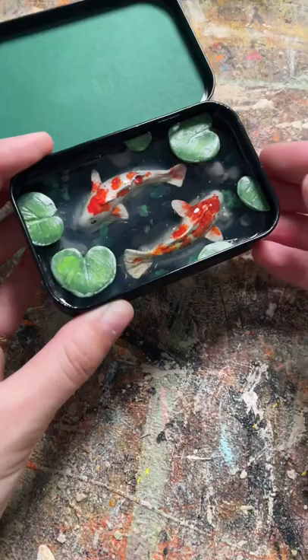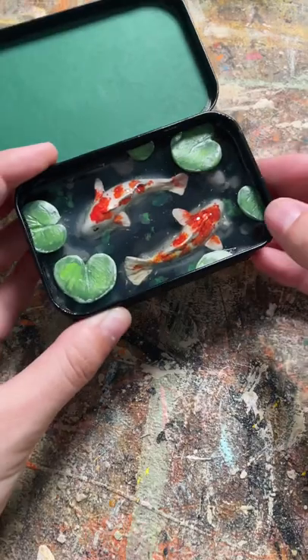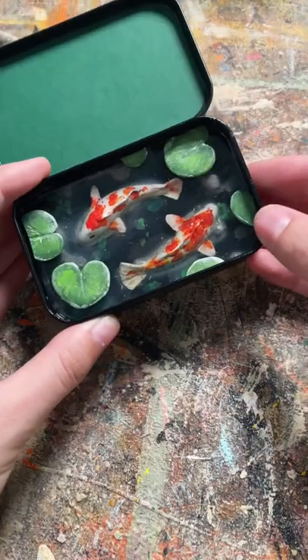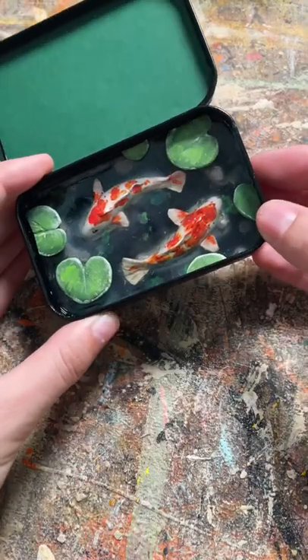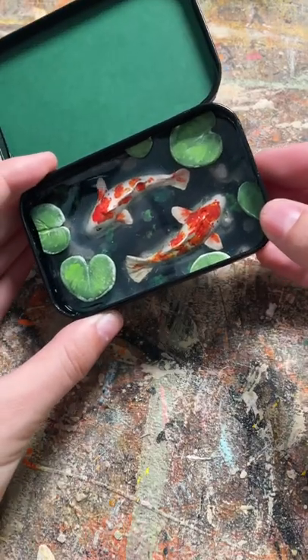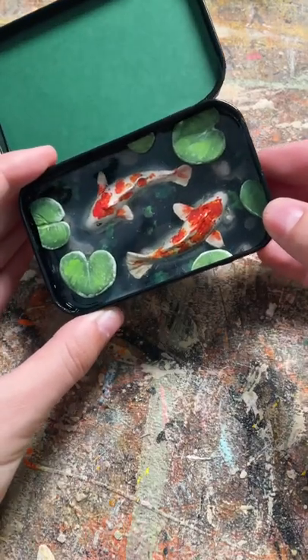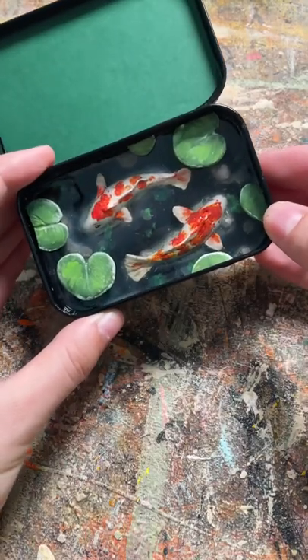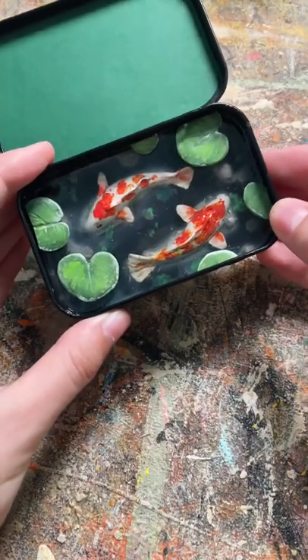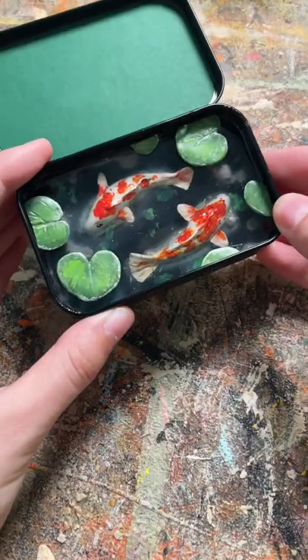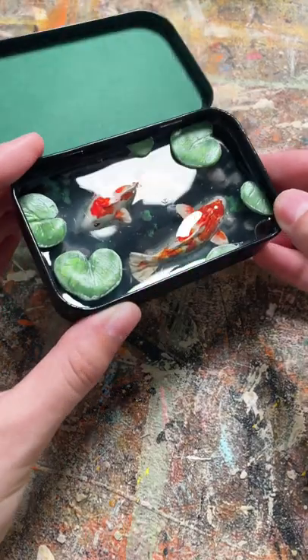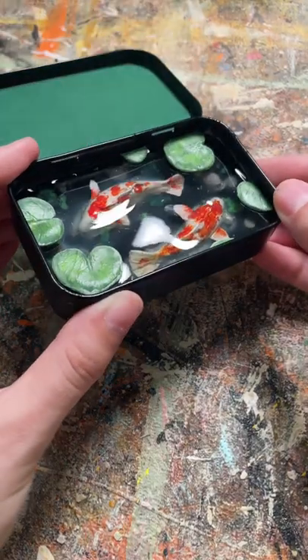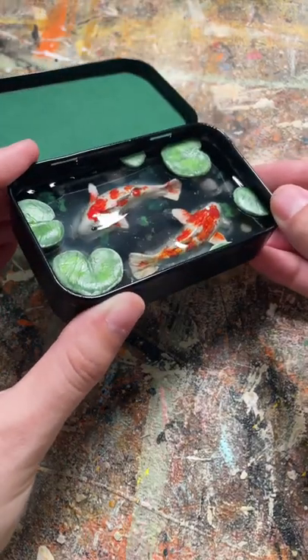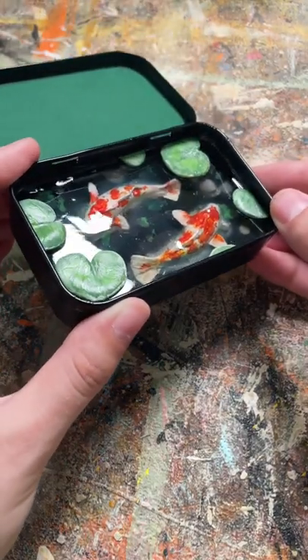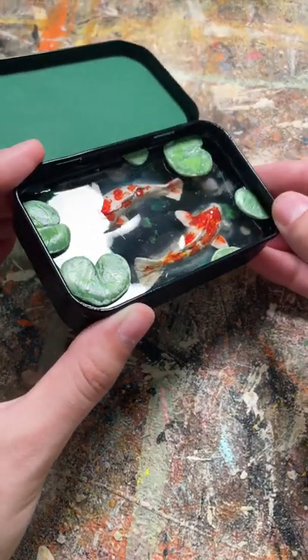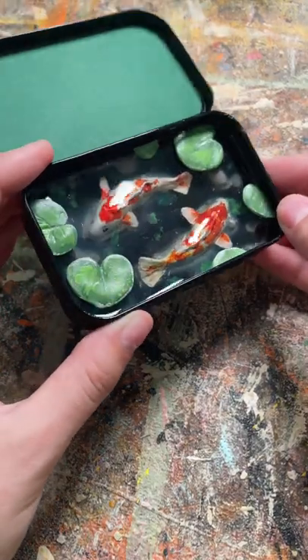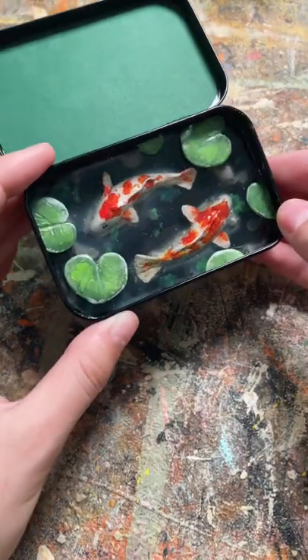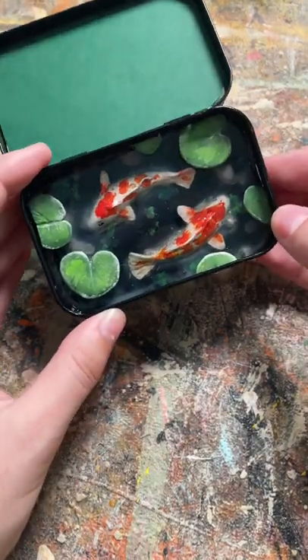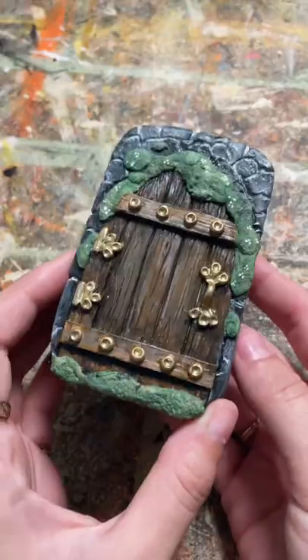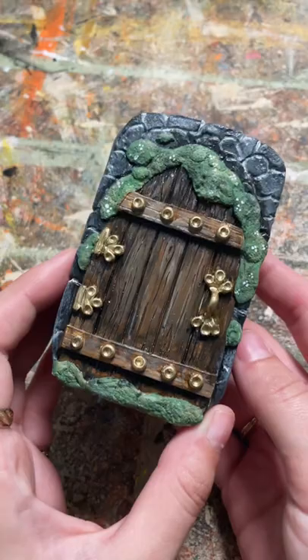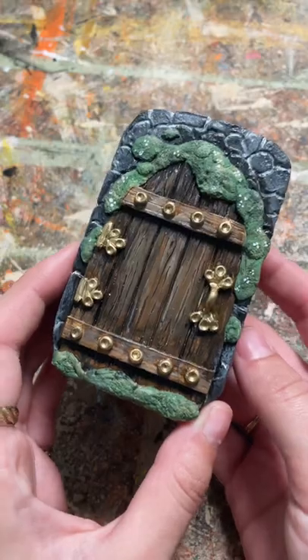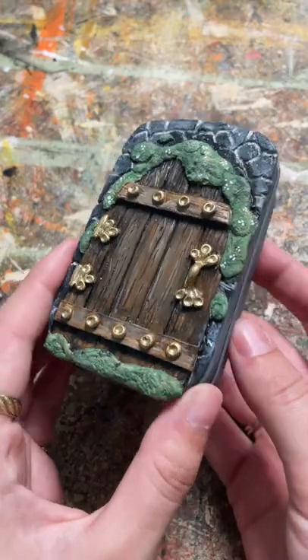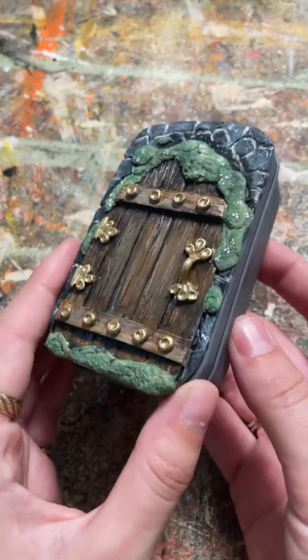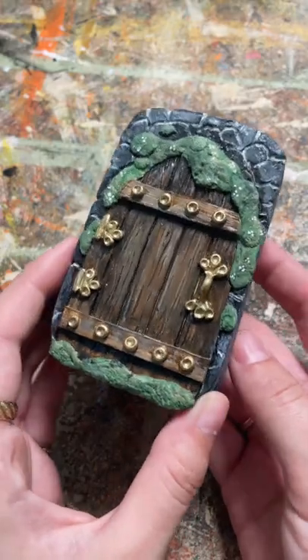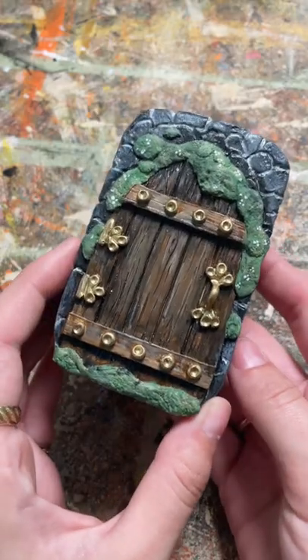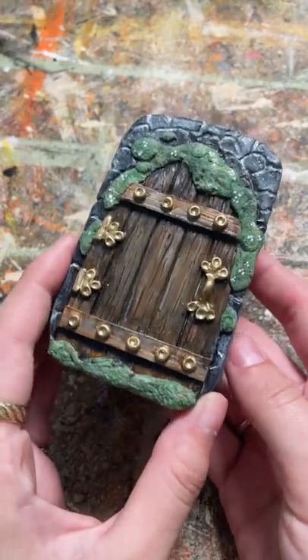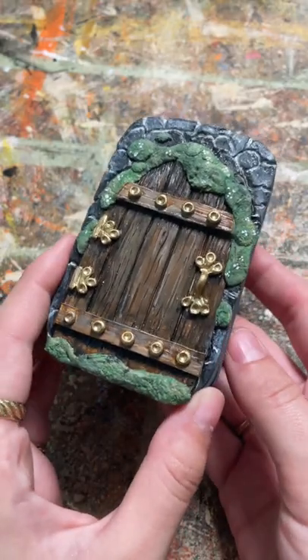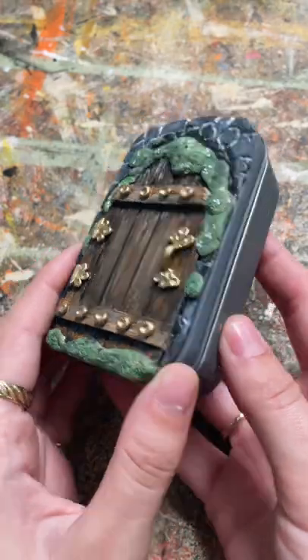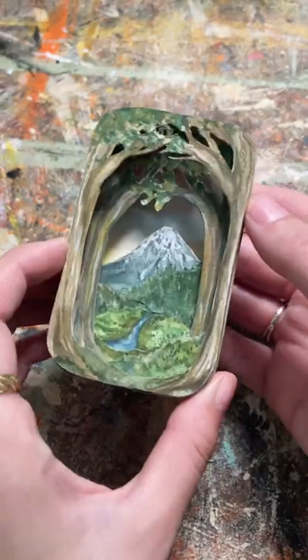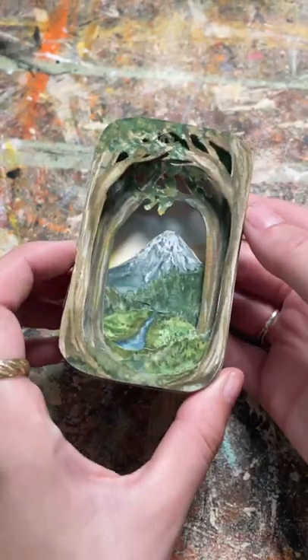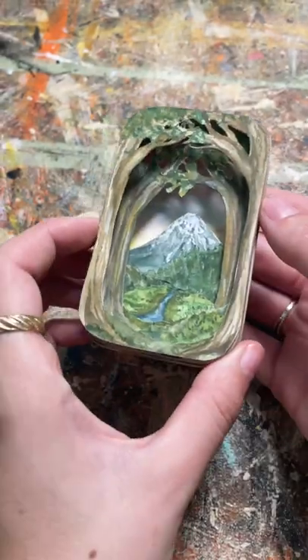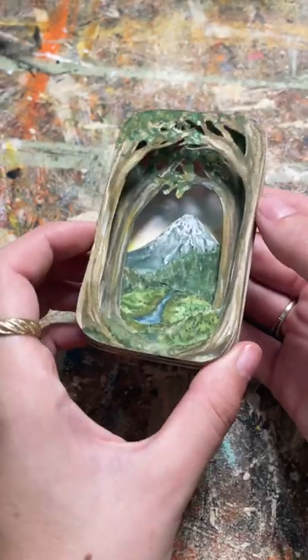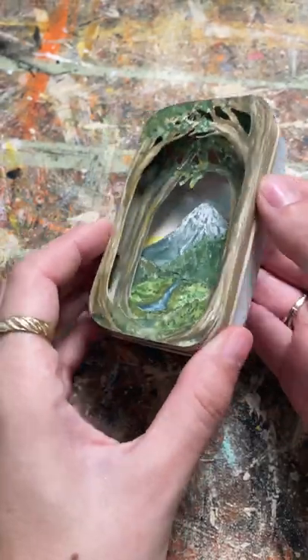This one is a little koi pond that I made out of polymer clay, acrylic paint, and resin. This is the polymer clay fairy door that I made — this is my most recent upcycle.